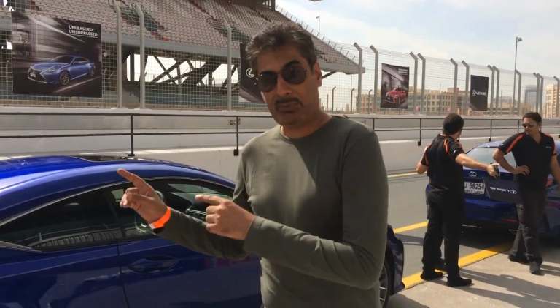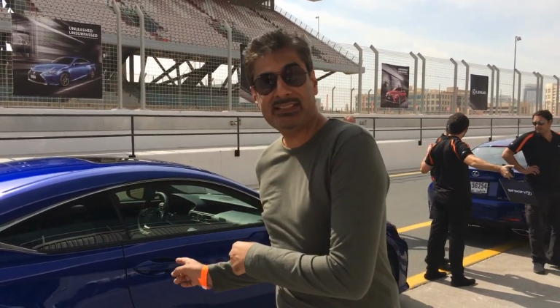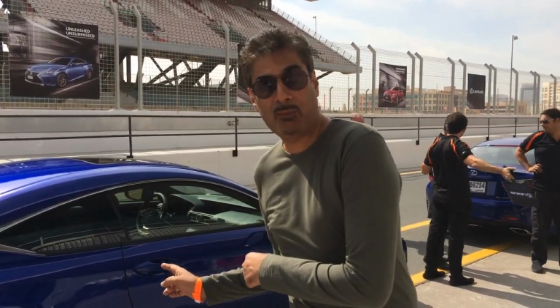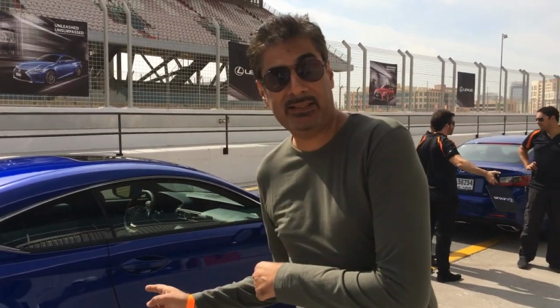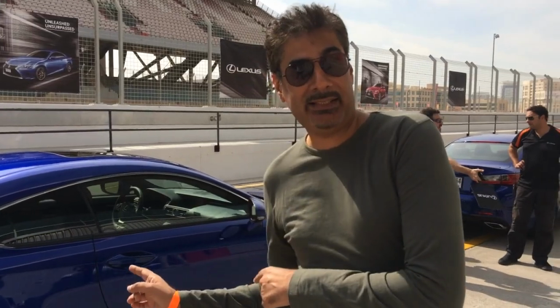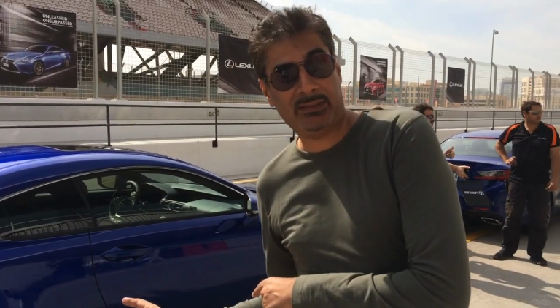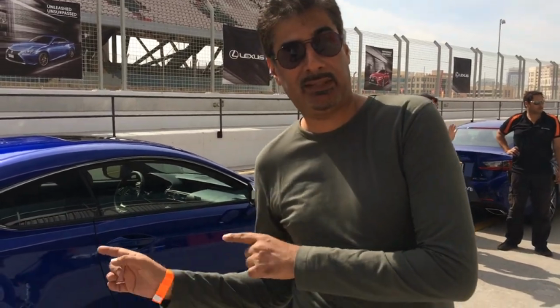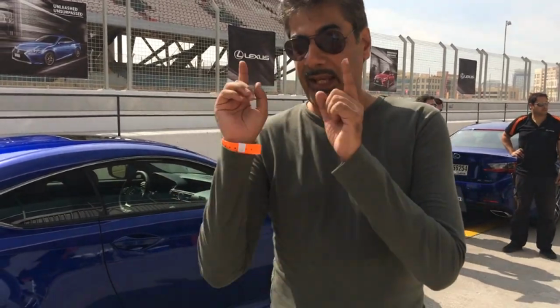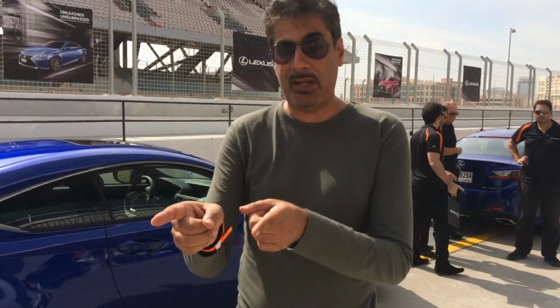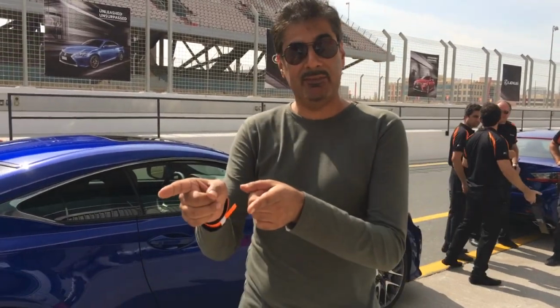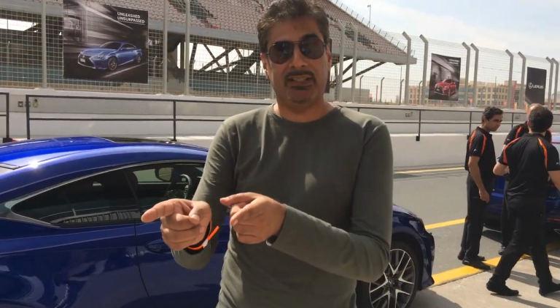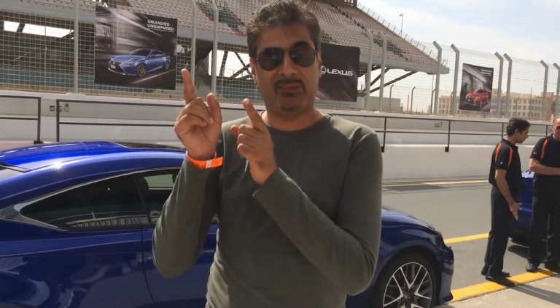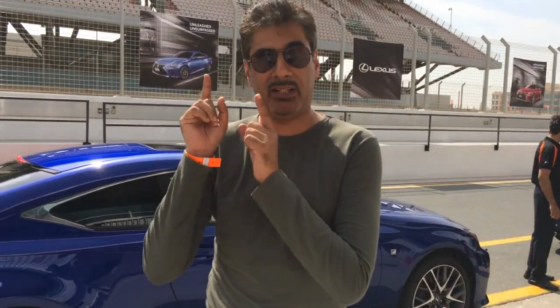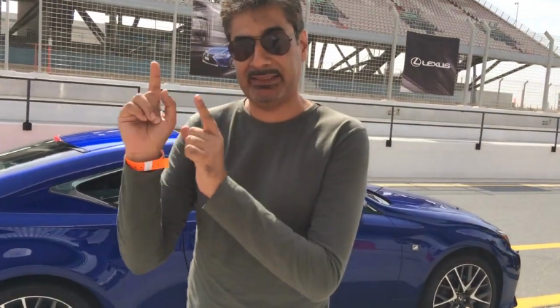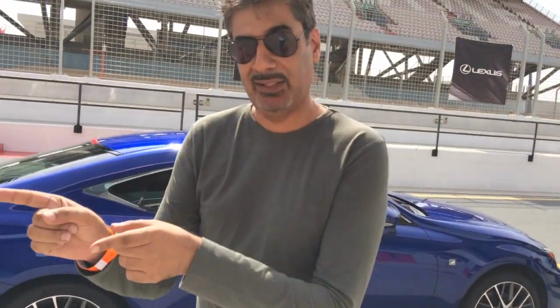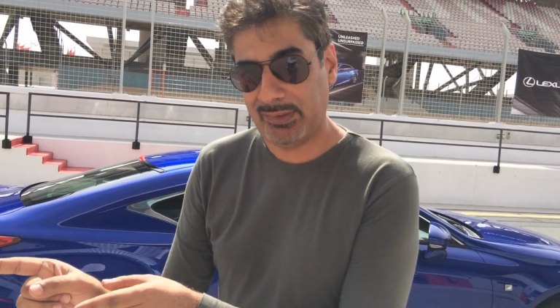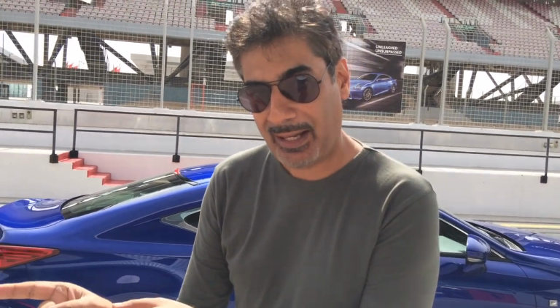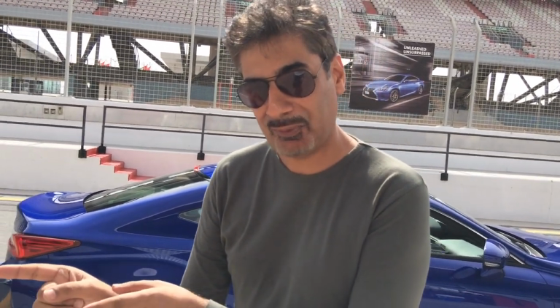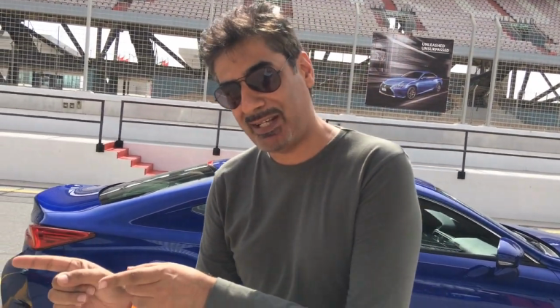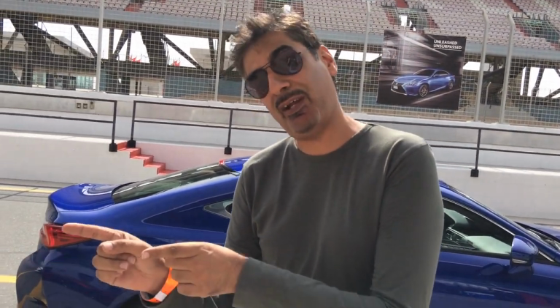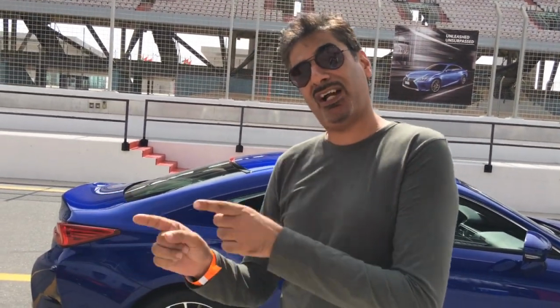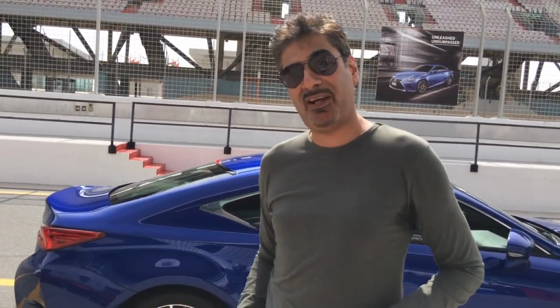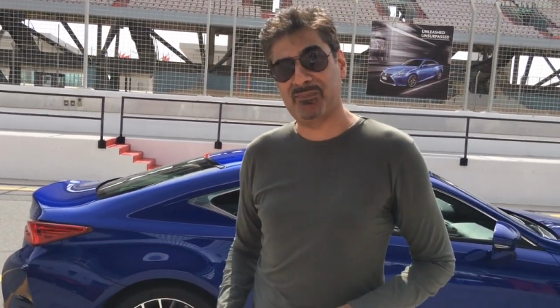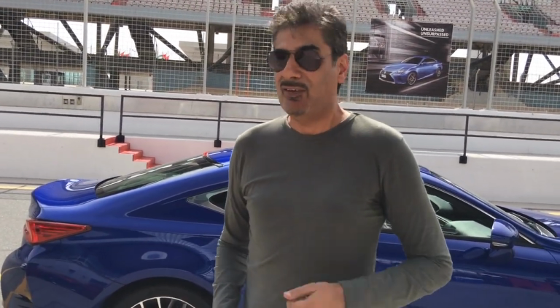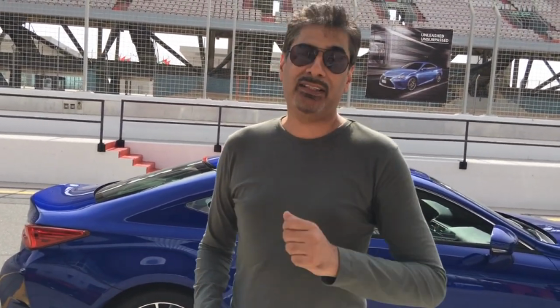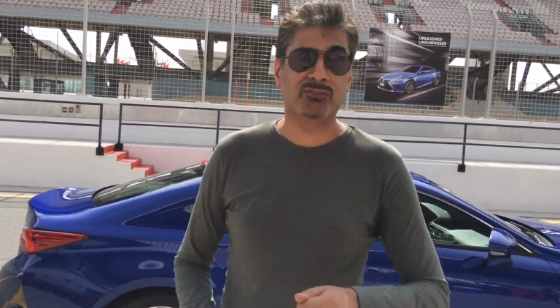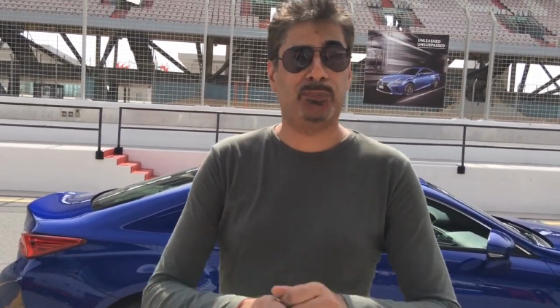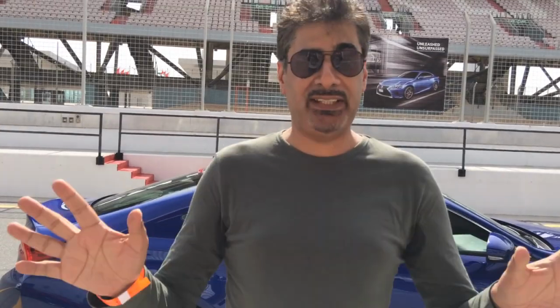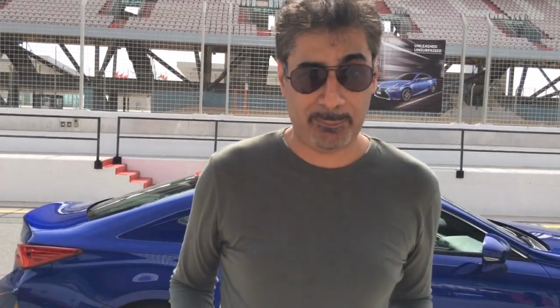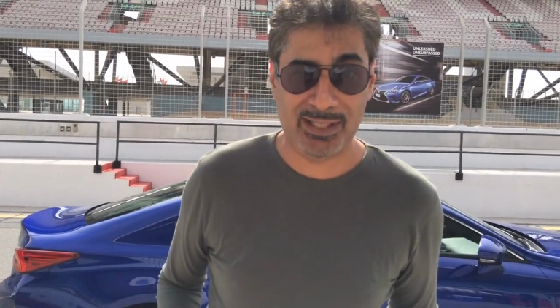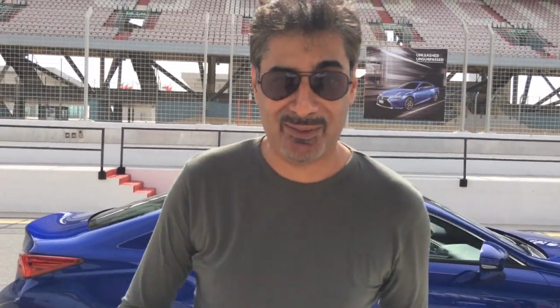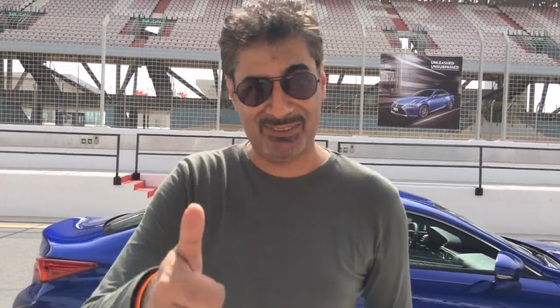Prices on this start from 180,000 dirhams. That one, believe it or not, is 310,000, which undercuts one of its main rivals by over 100,000 dirhams. Full prices, full reviews, full specs — everything coming up on motoringme.com. Stay tuned.